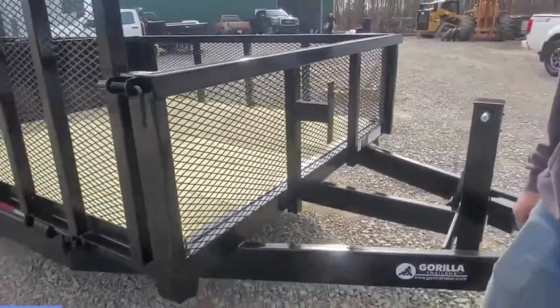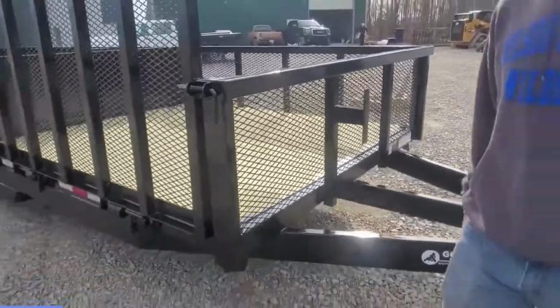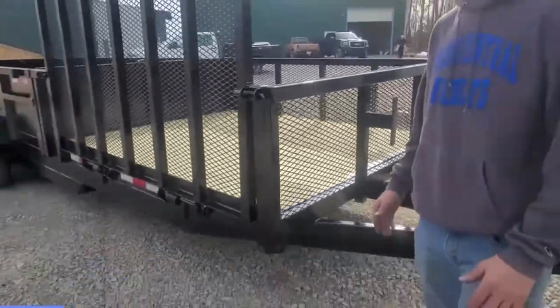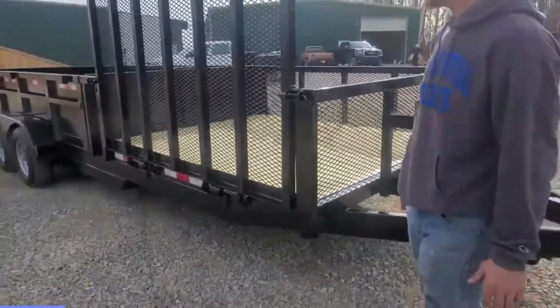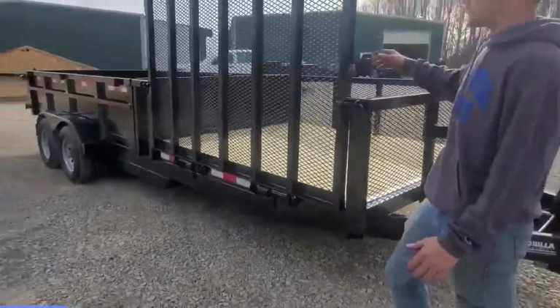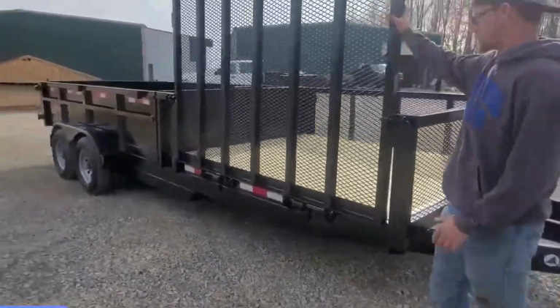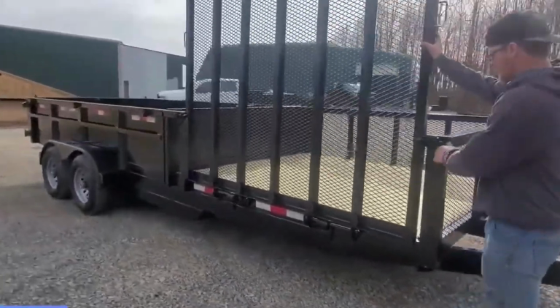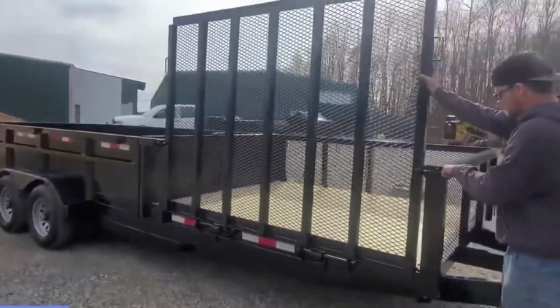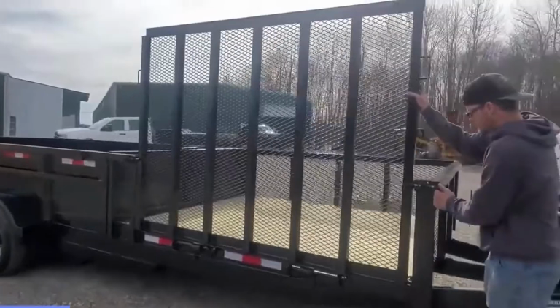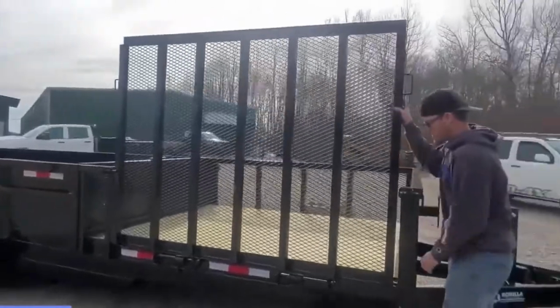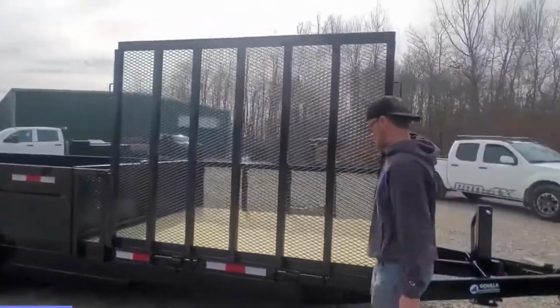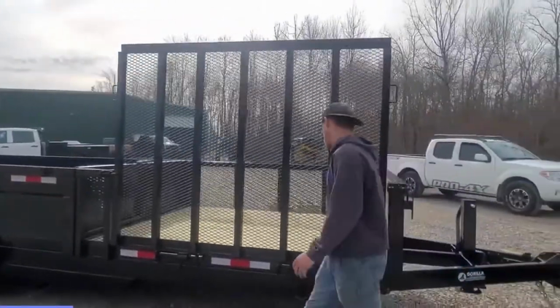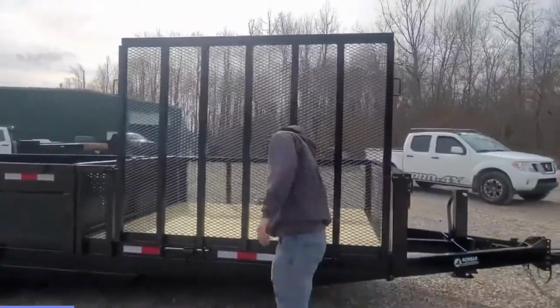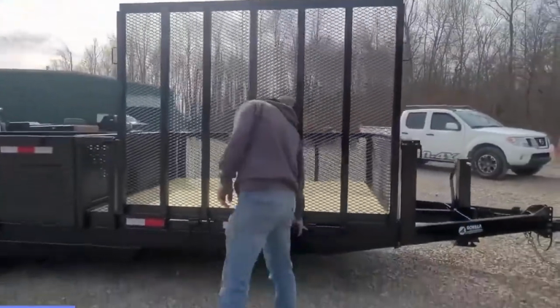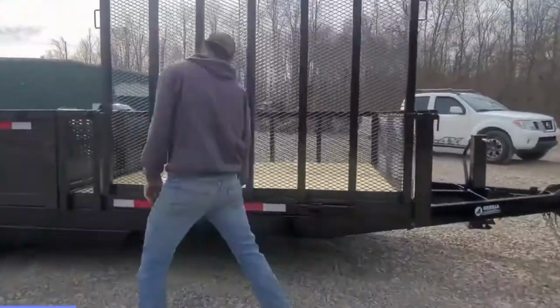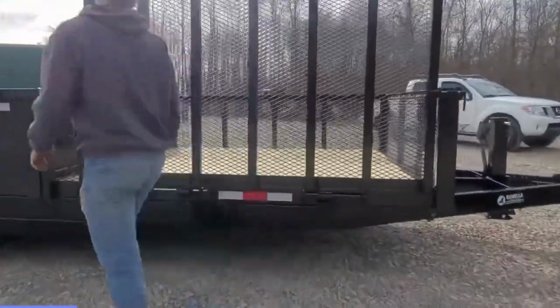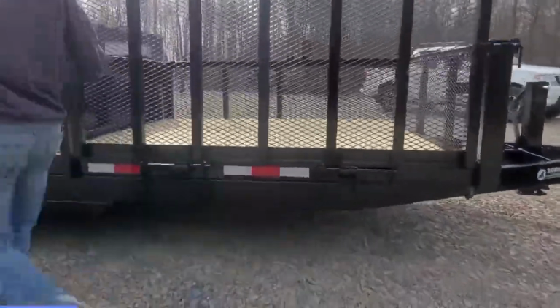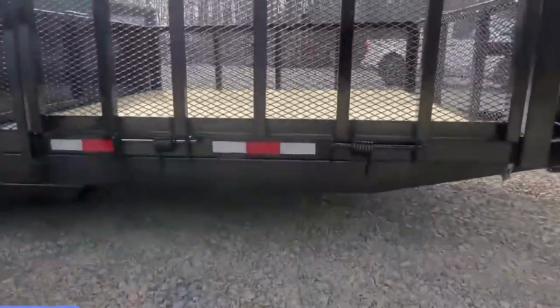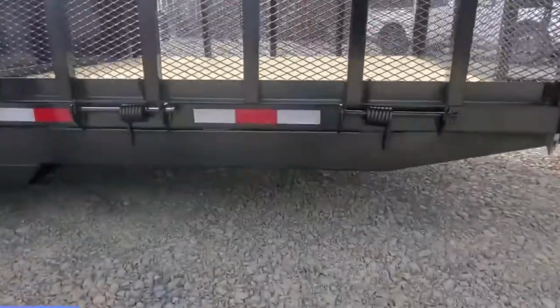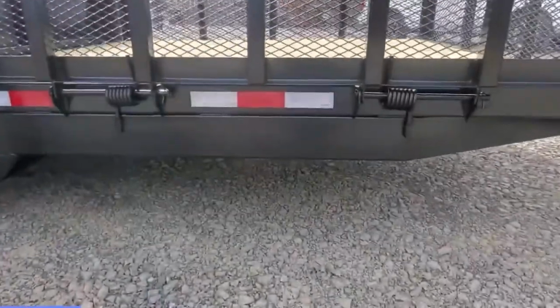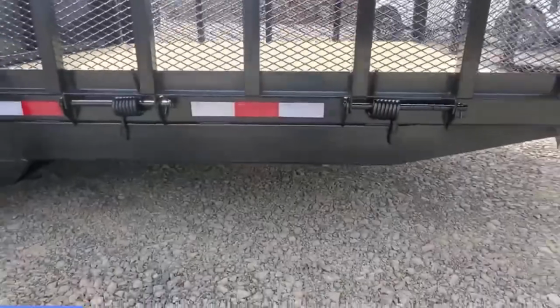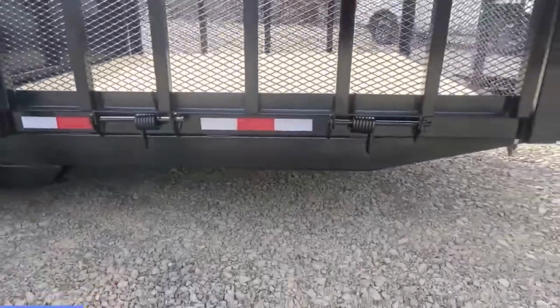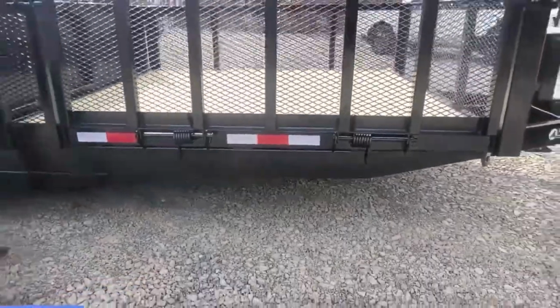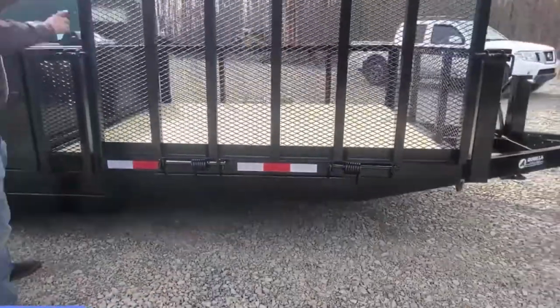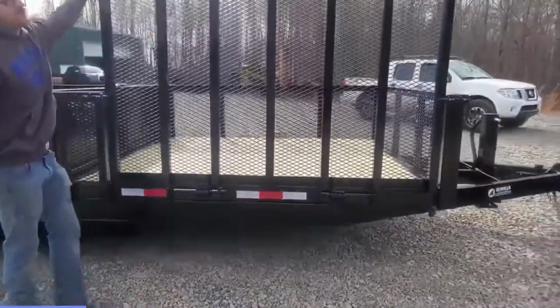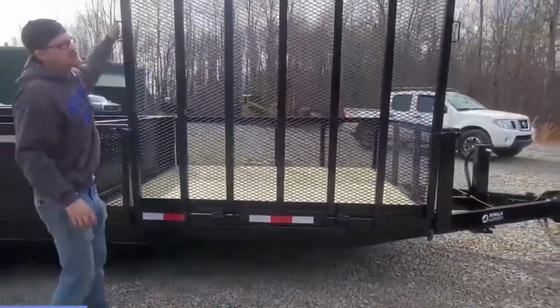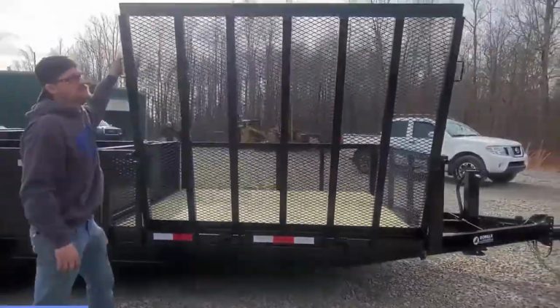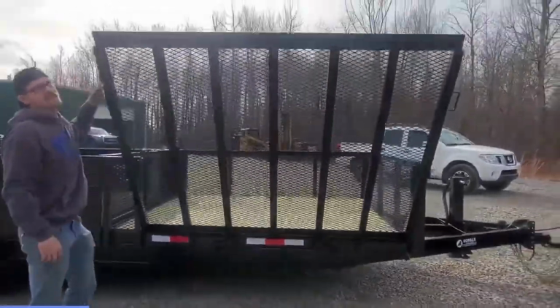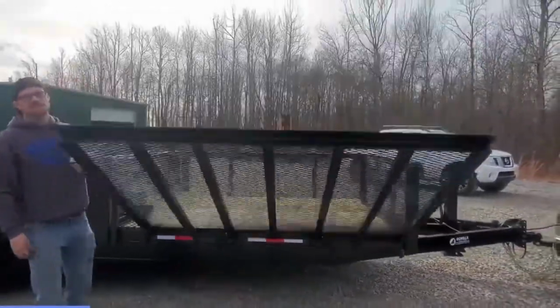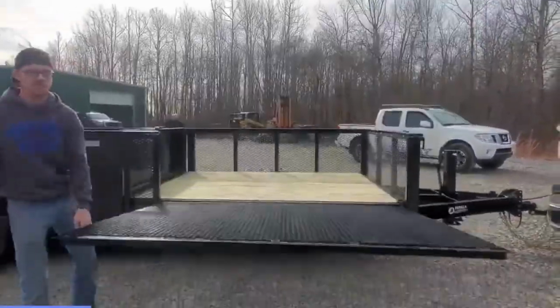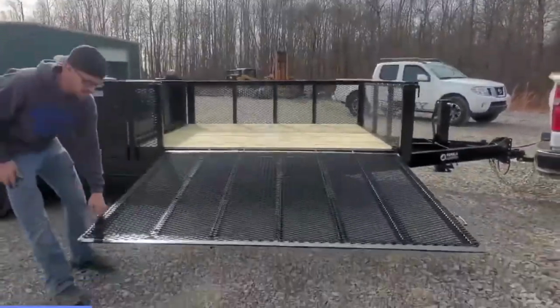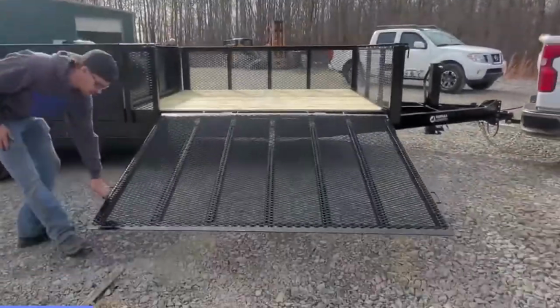Coming around here to the side, we have a side gate on this model. As you can see down here below, we have some assist strings on this one. That allows for this heavy gate to be easily let up and down.